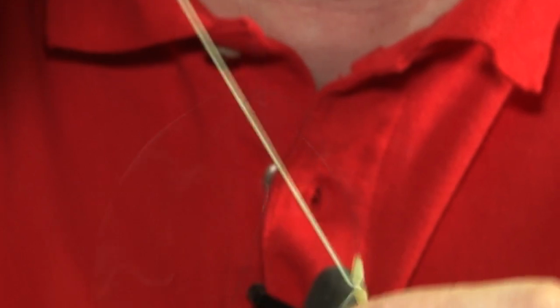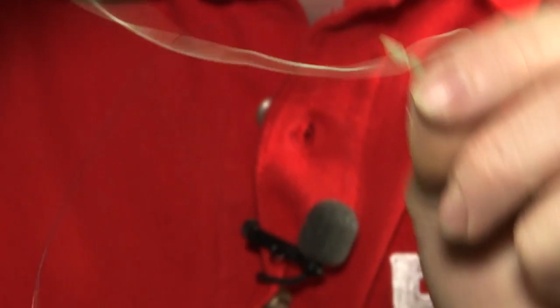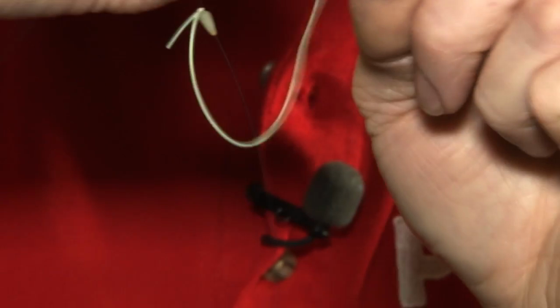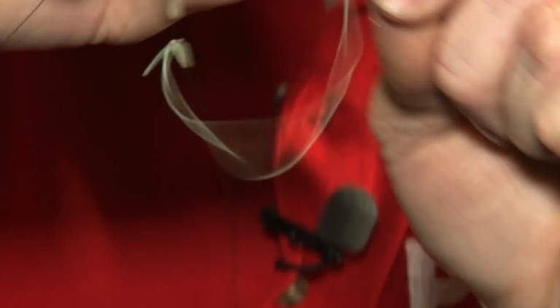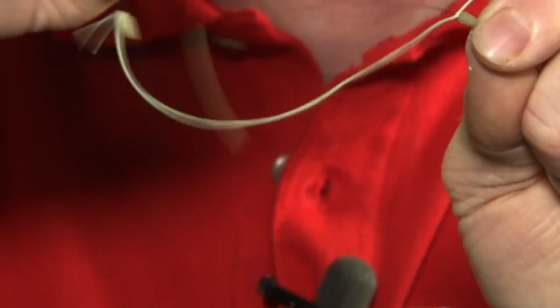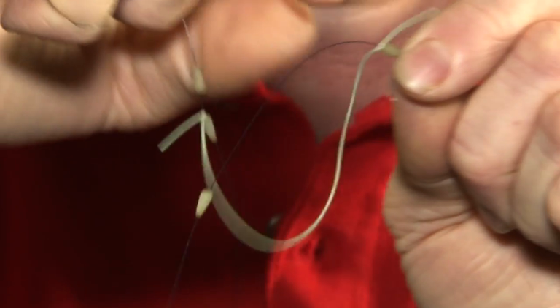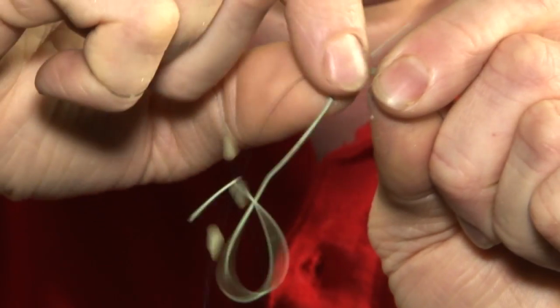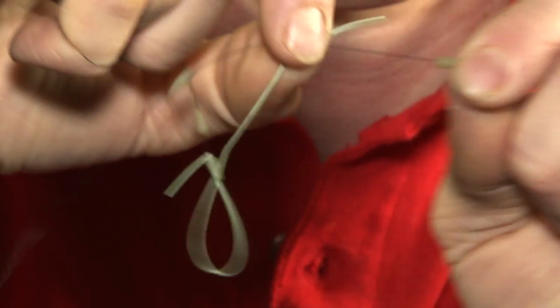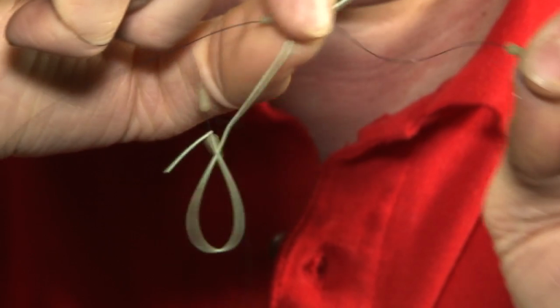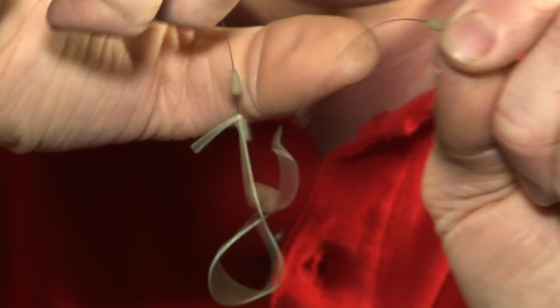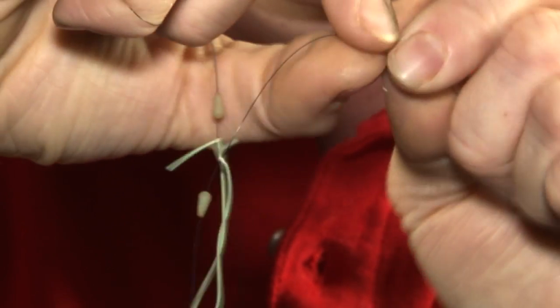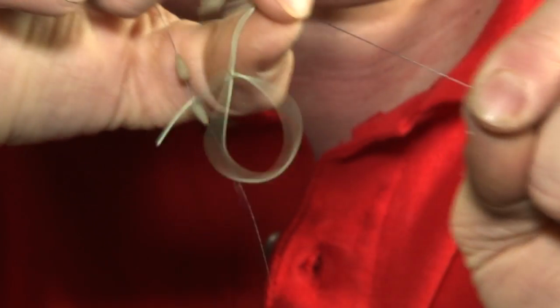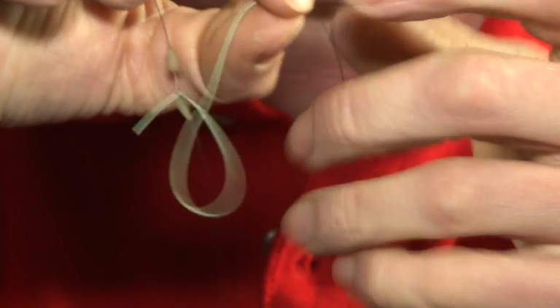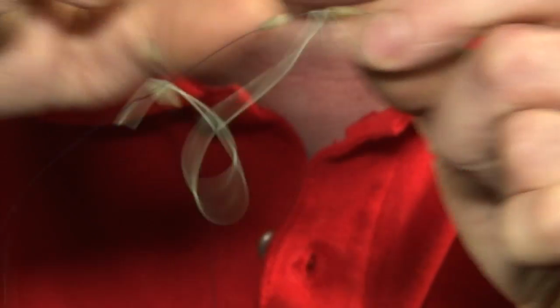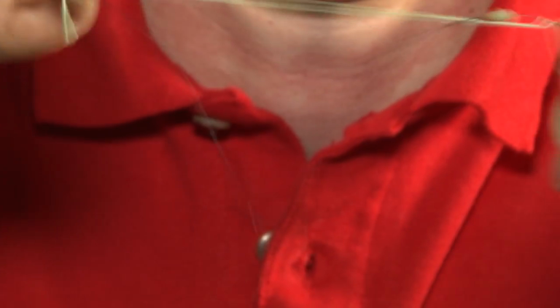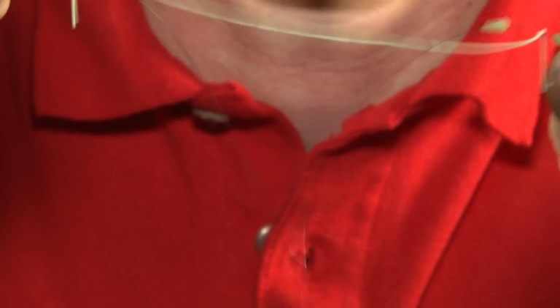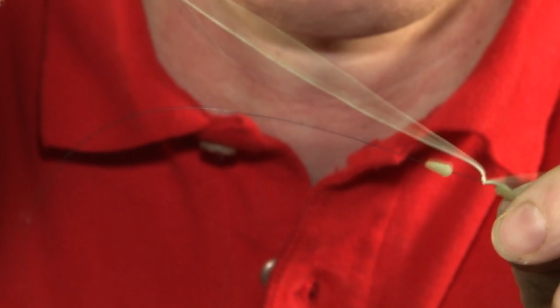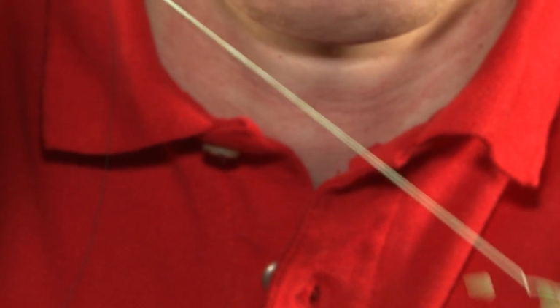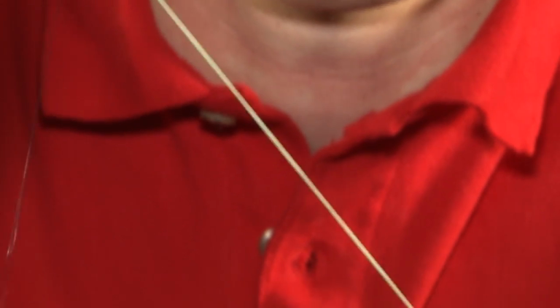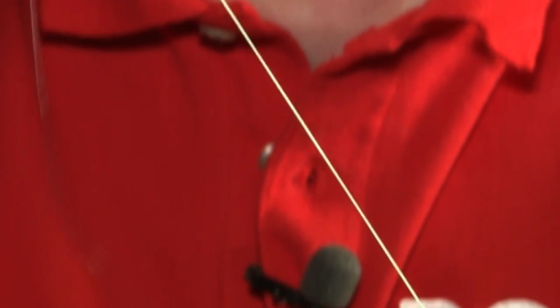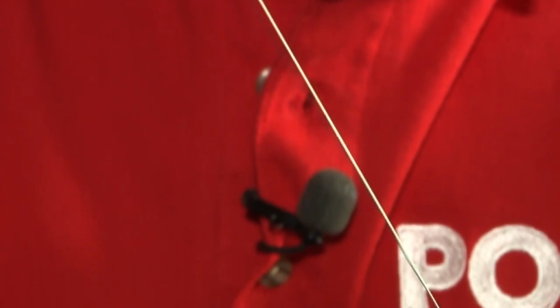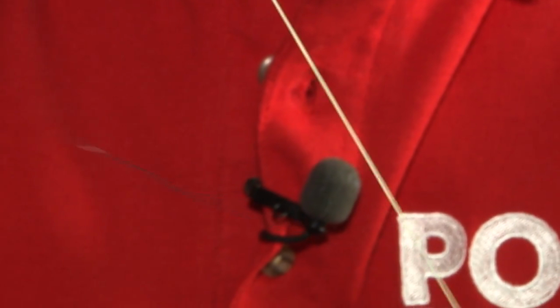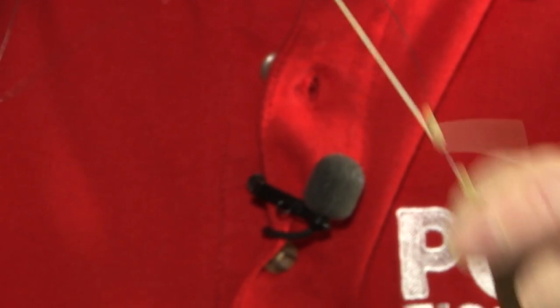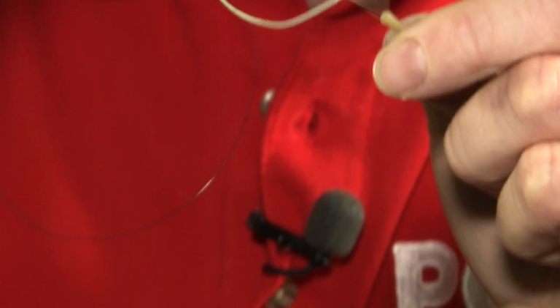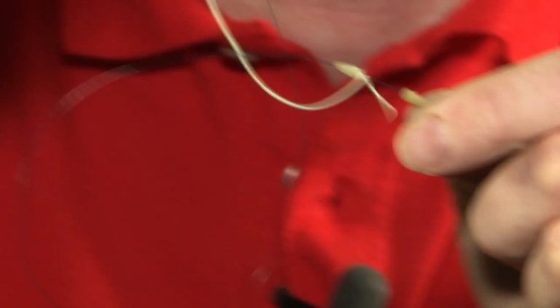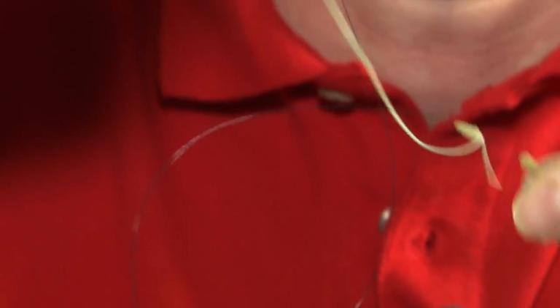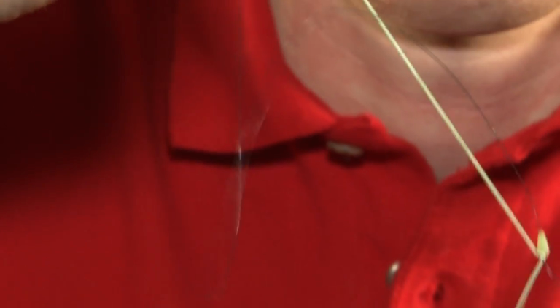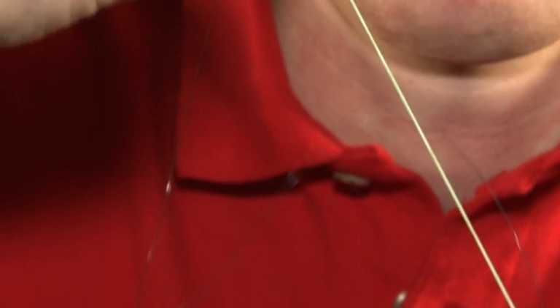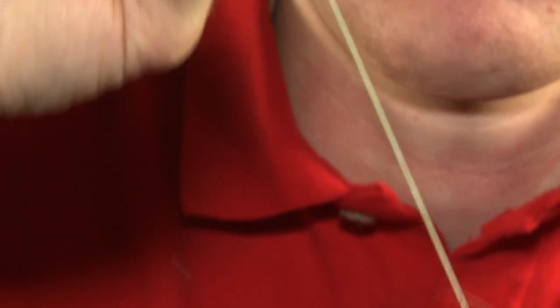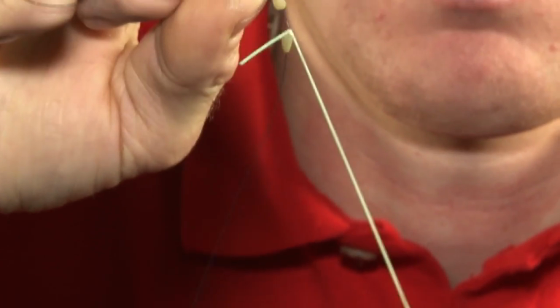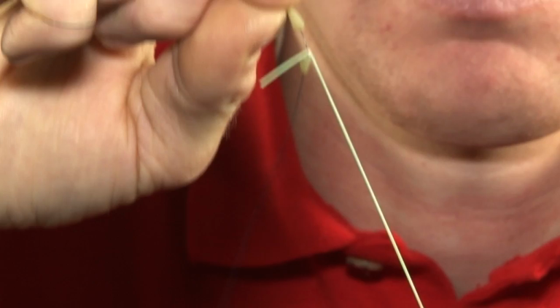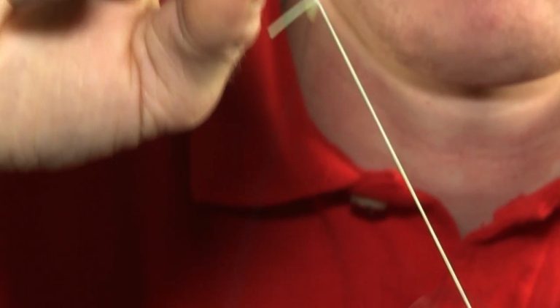If you then slide the gripper stops apart a long way, tensioning the elastic like so, it creates a loop in the line — as you can probably see here — and the elastic will stretch without the fish feeling the line or pole tip.